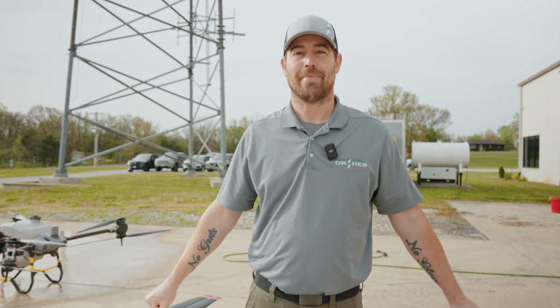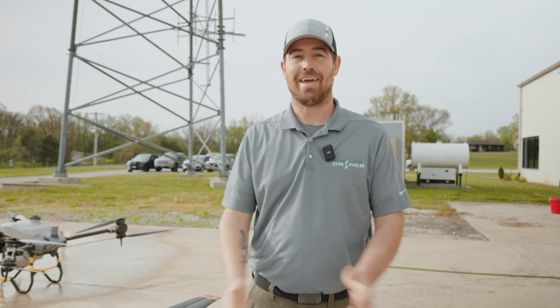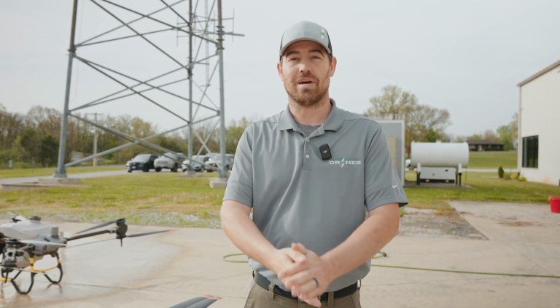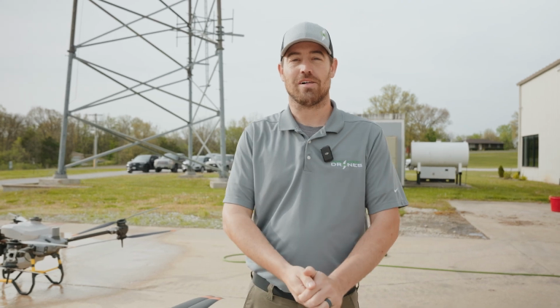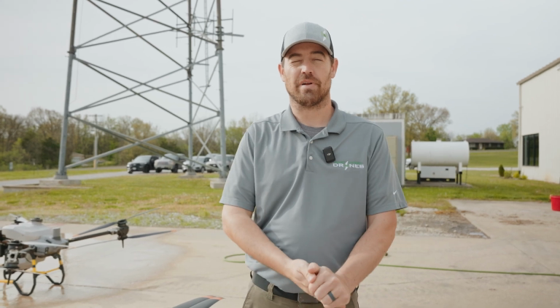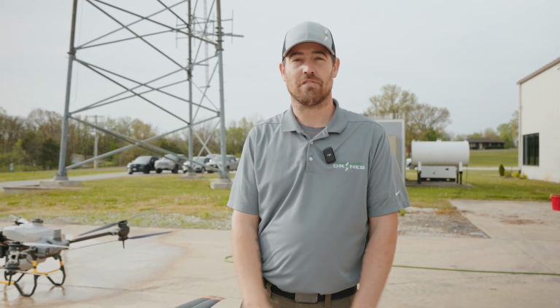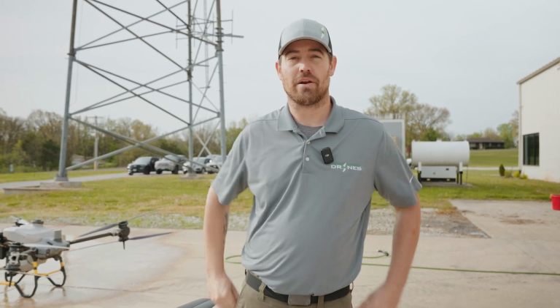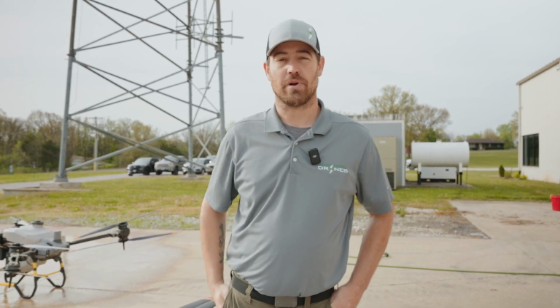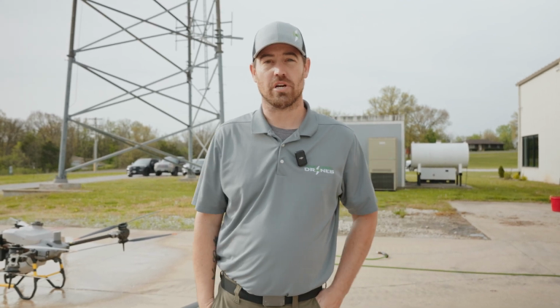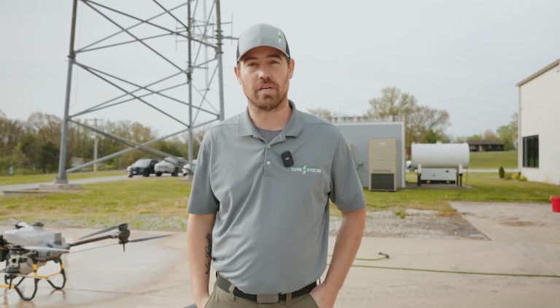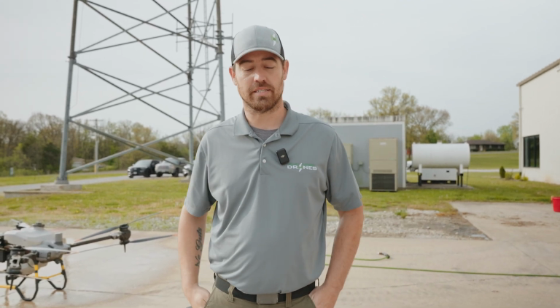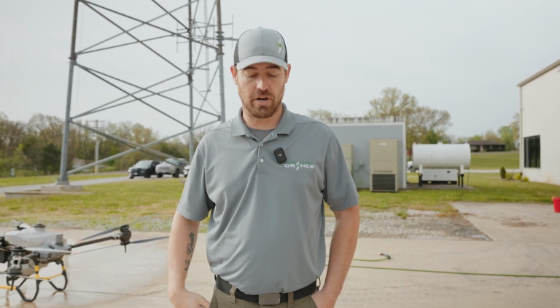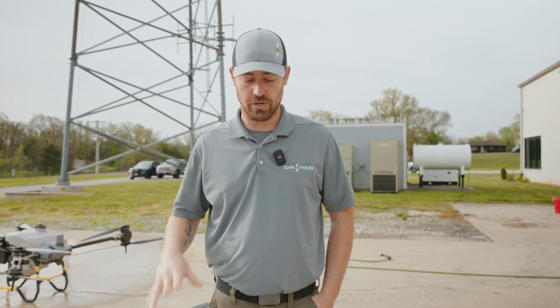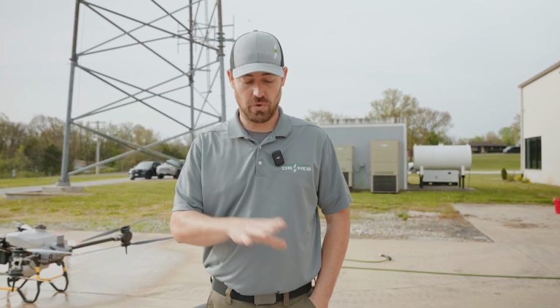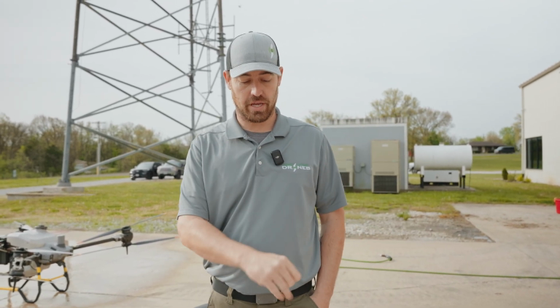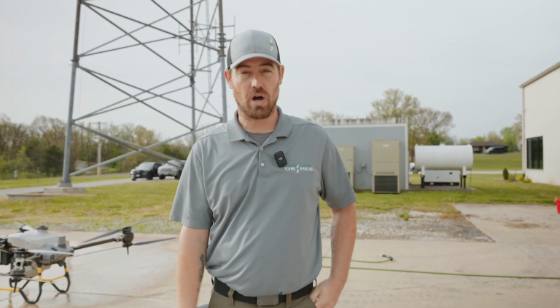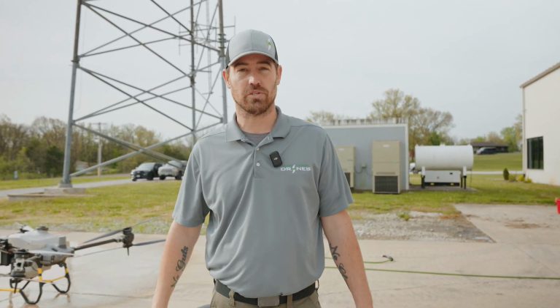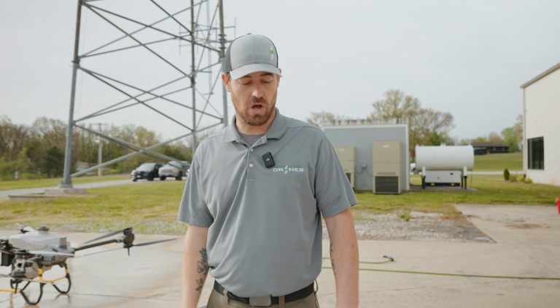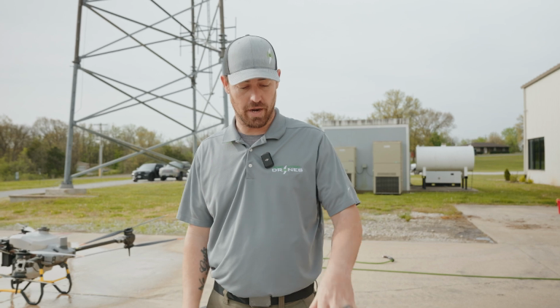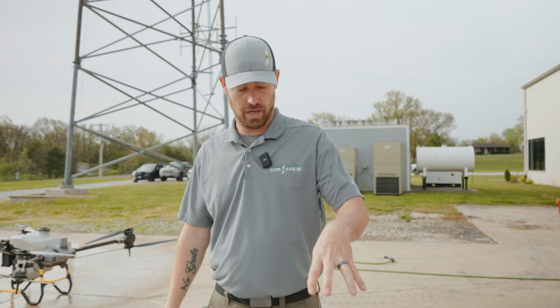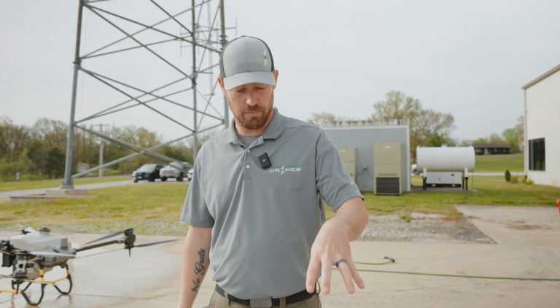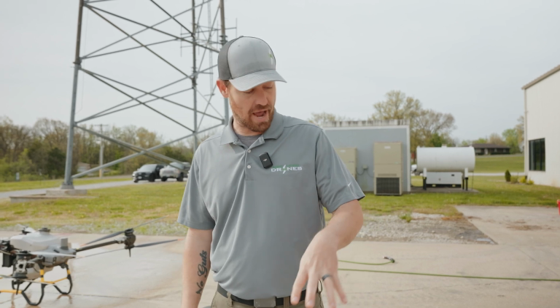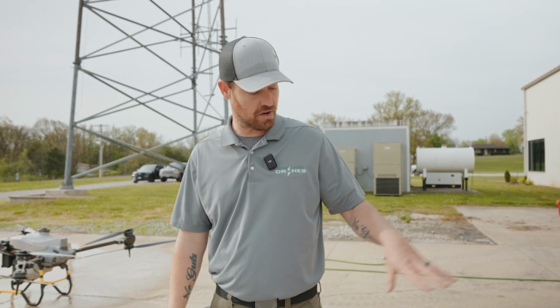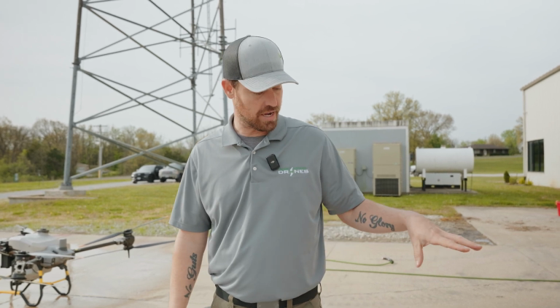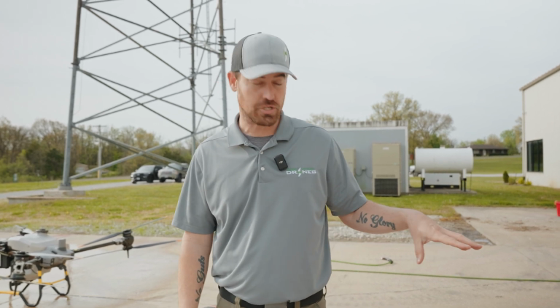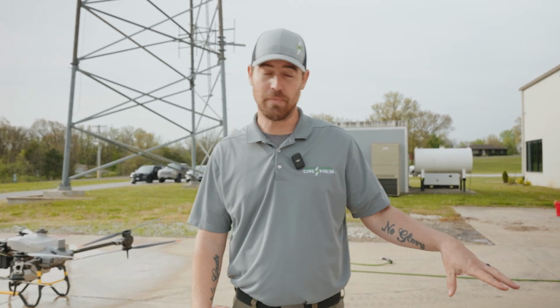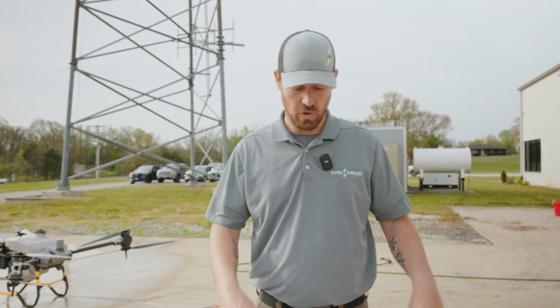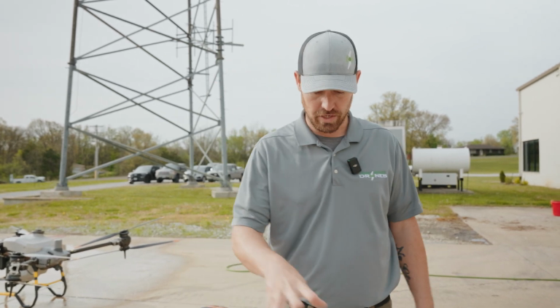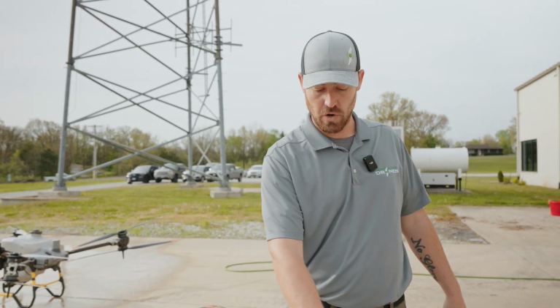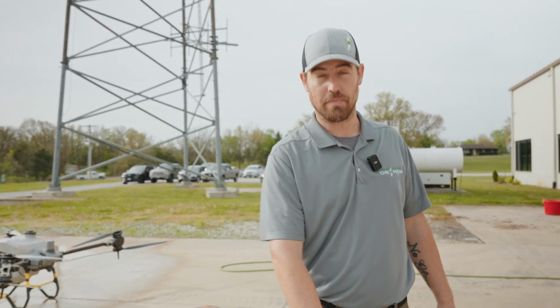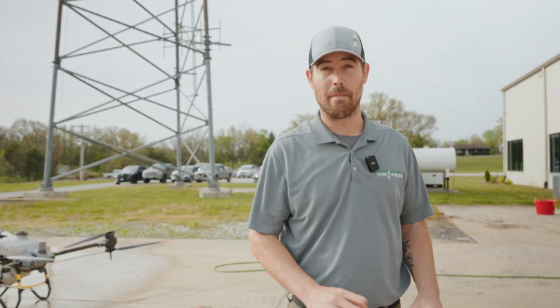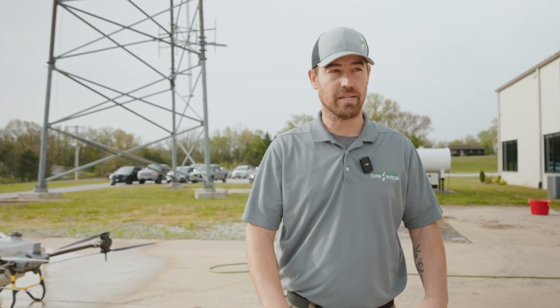Hey everybody, Alex Bennett here from AGR Spray Drones. Today we're going to do a quick walkthrough on battery terminal and drone terminal maintenance.